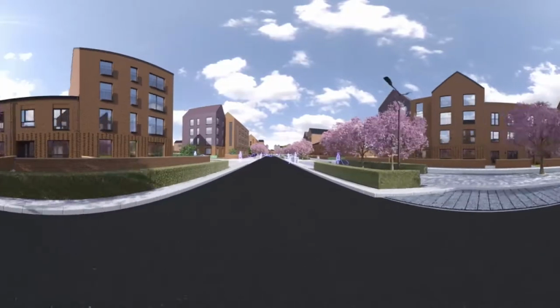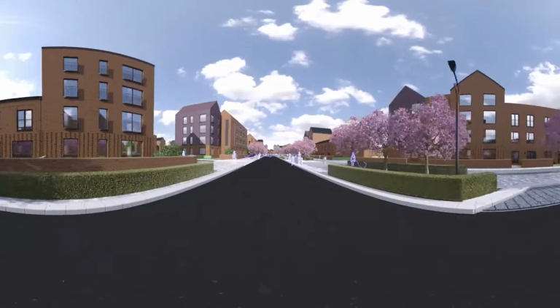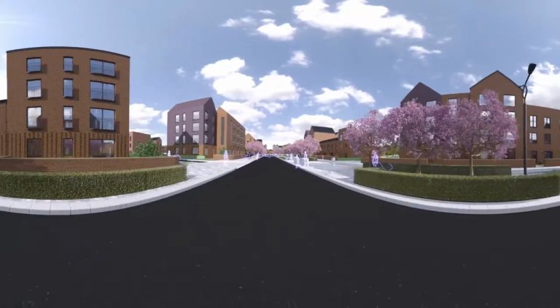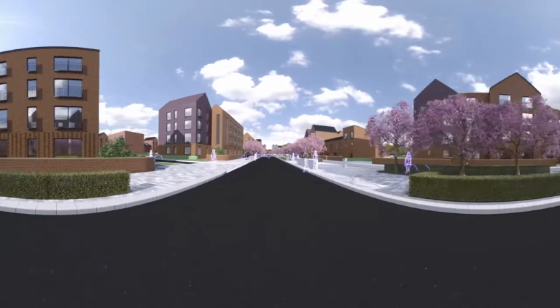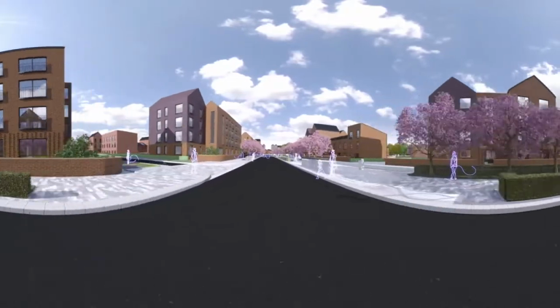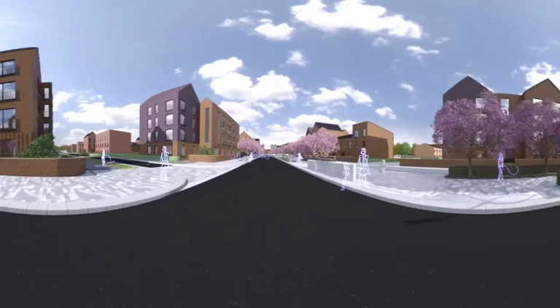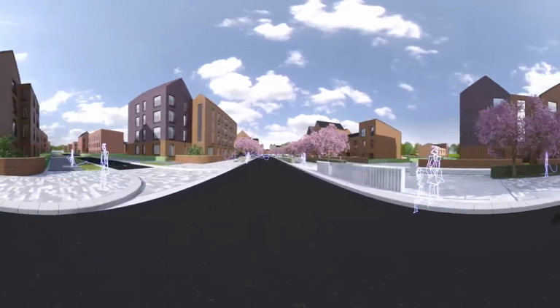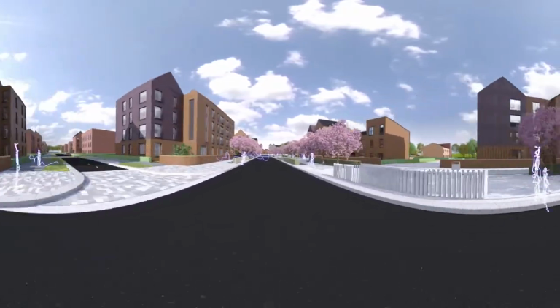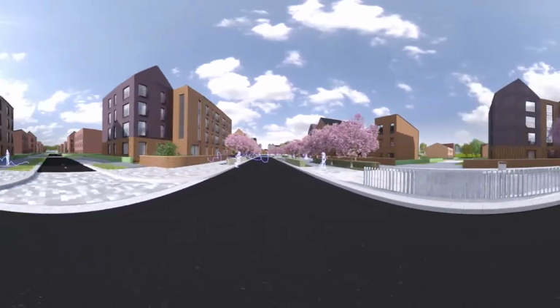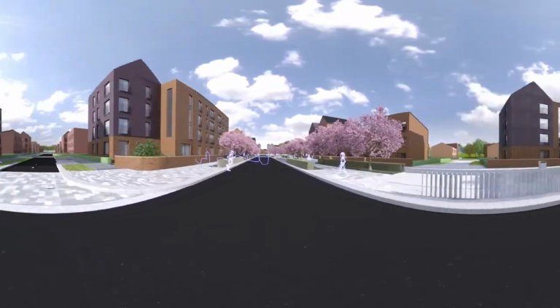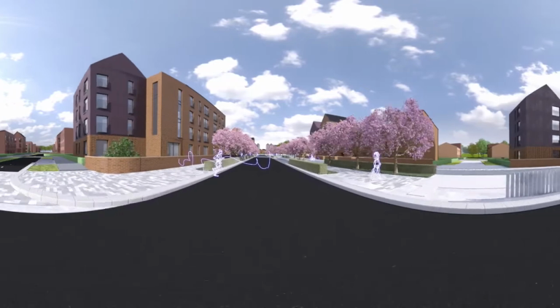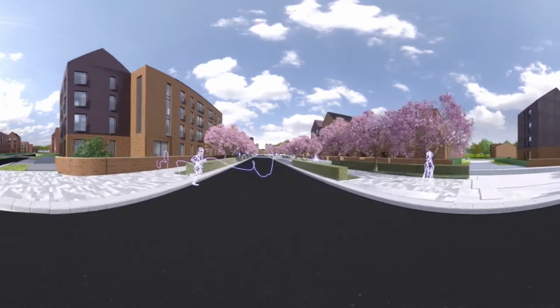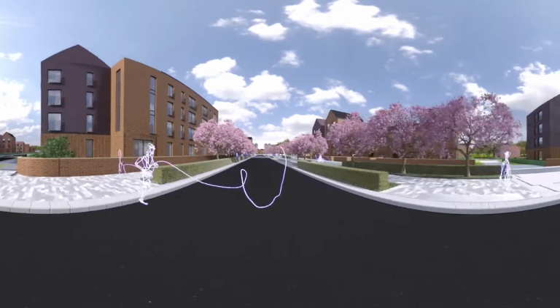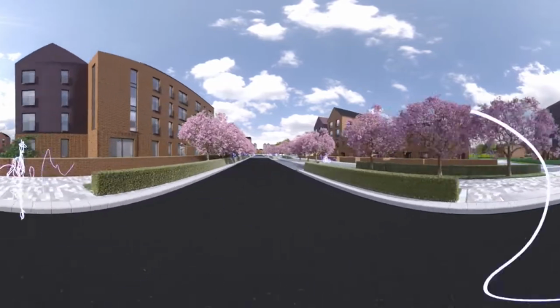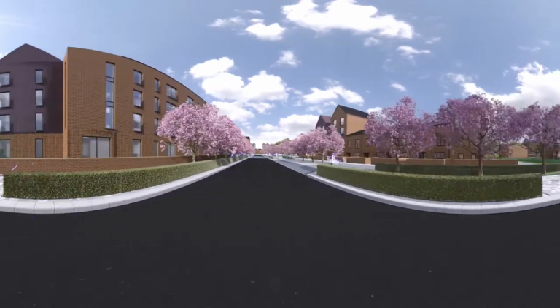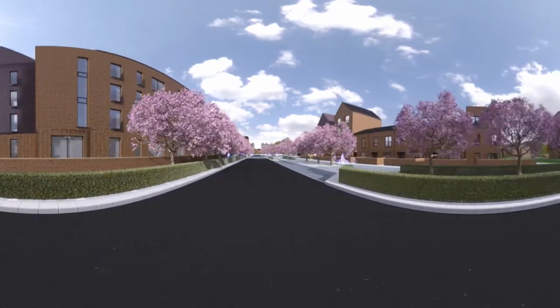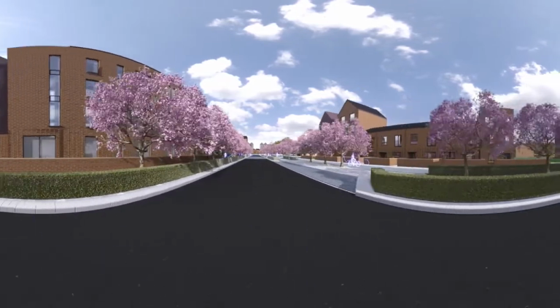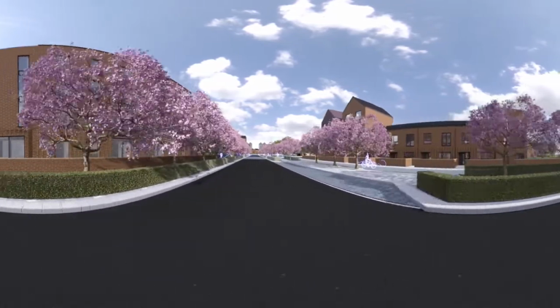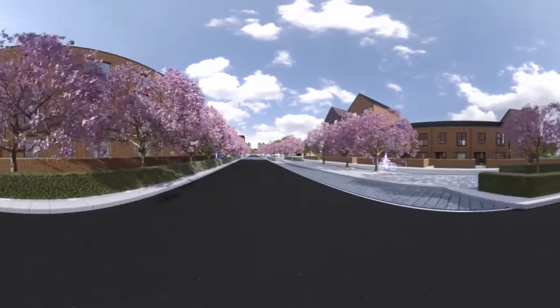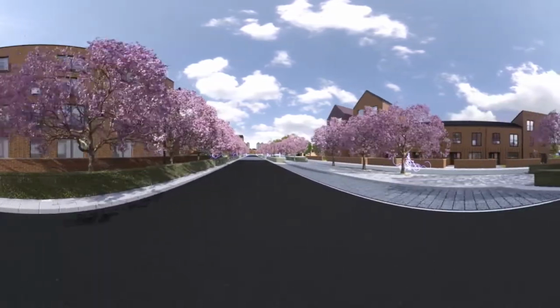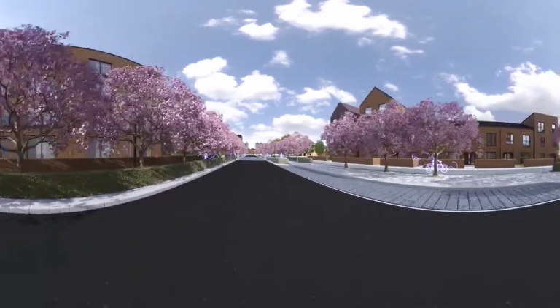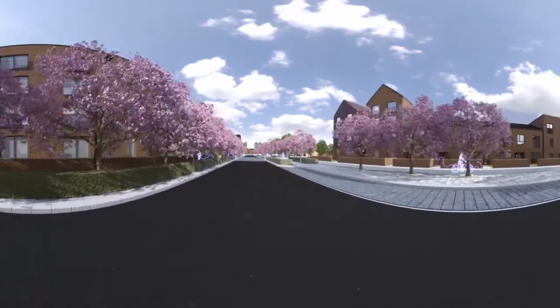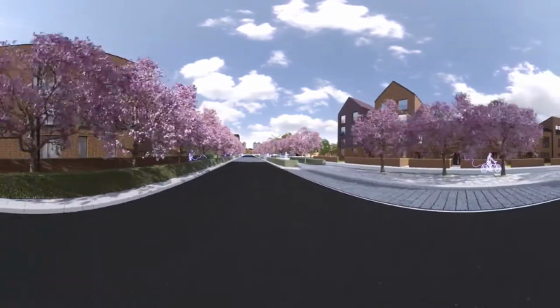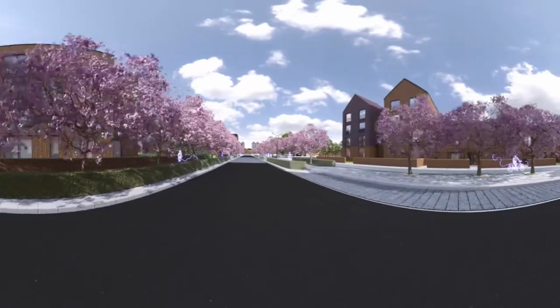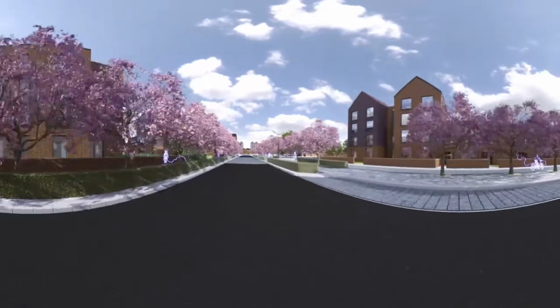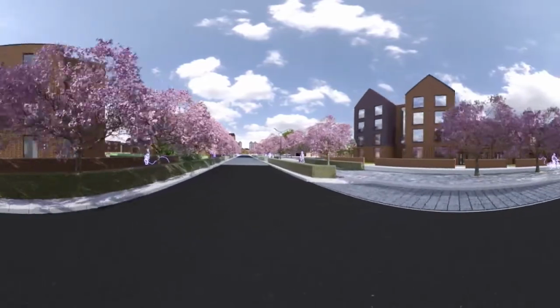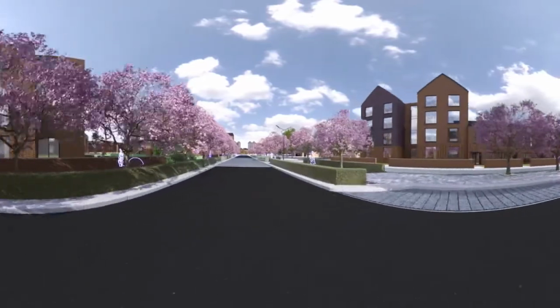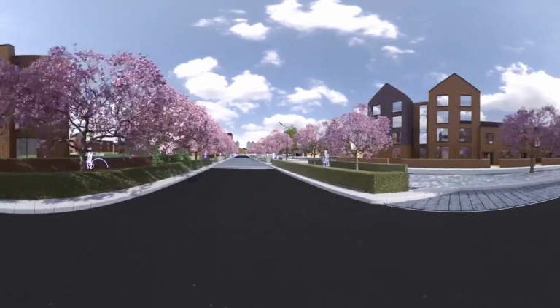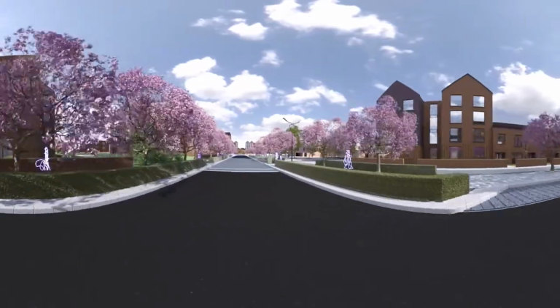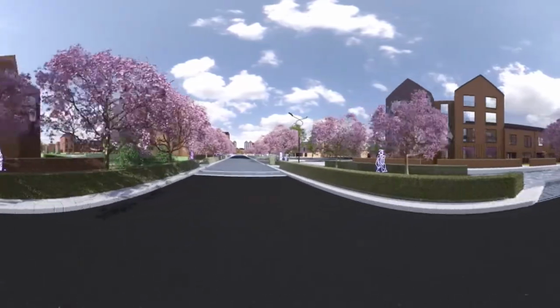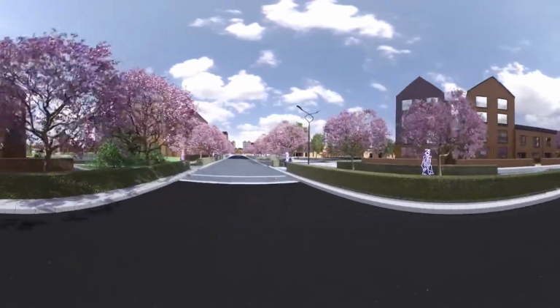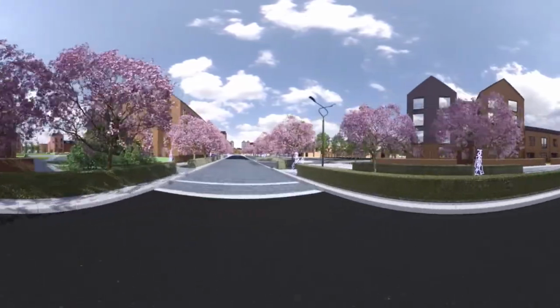We're our own wee community here in Northbridge, but still very much connected to Glasgow City Centre, Edinburgh and beyond, with key road, rail and transport links right on our doorstep.